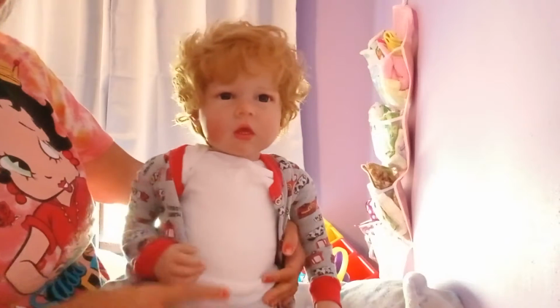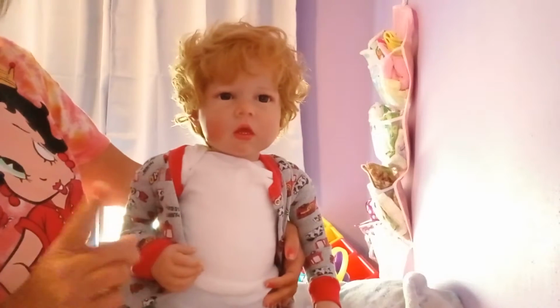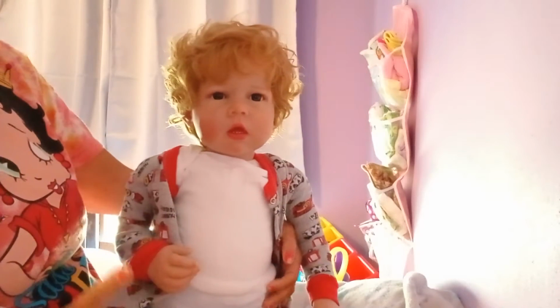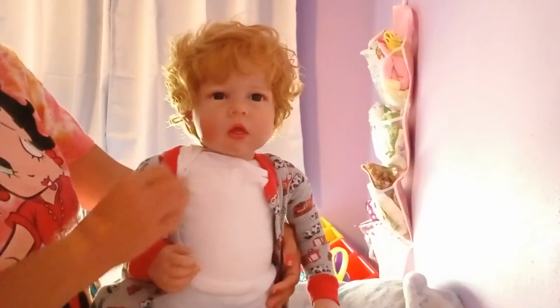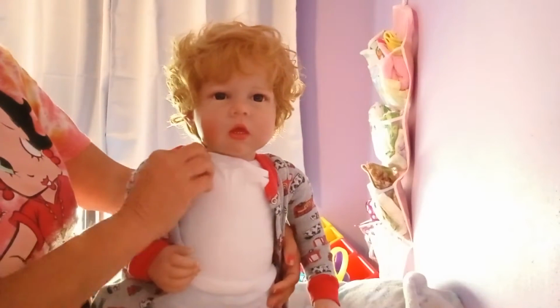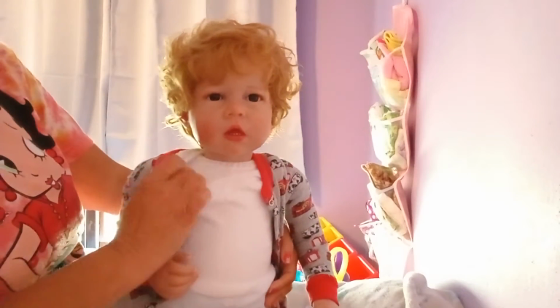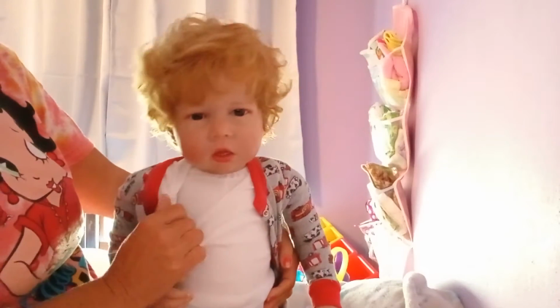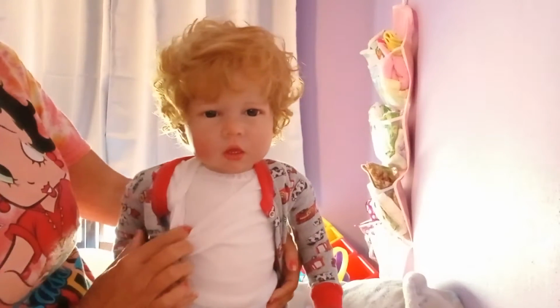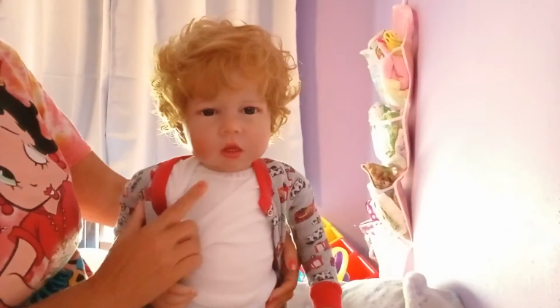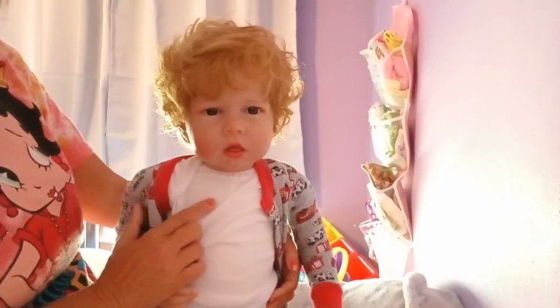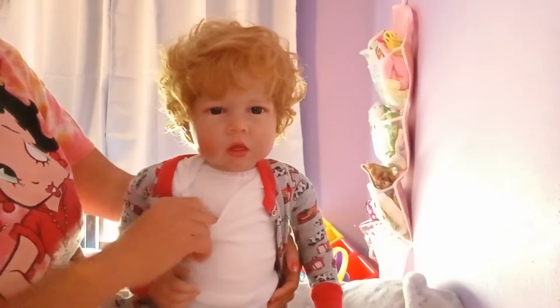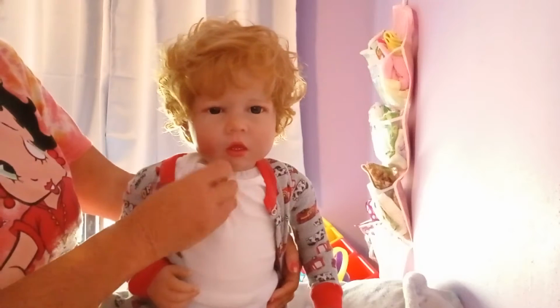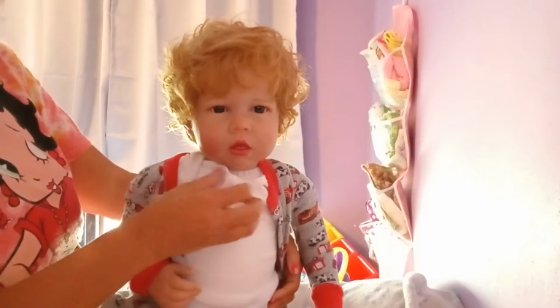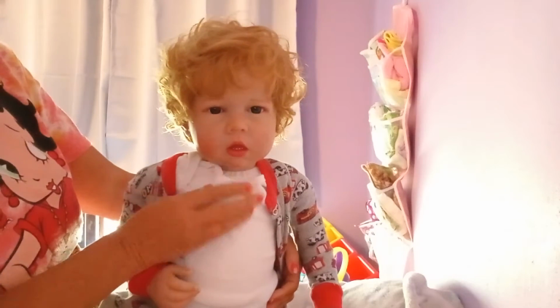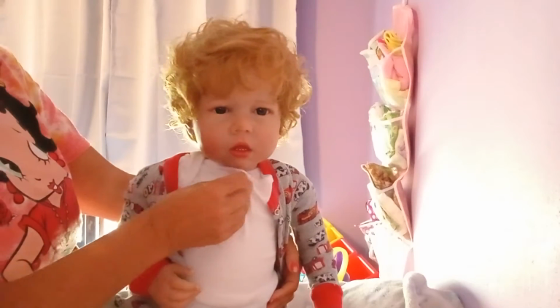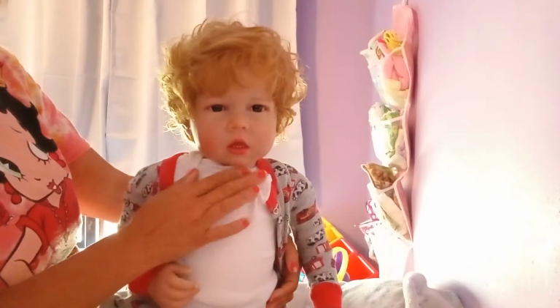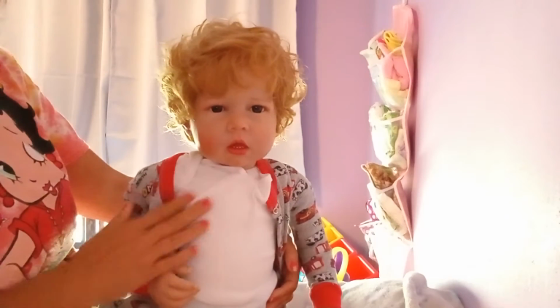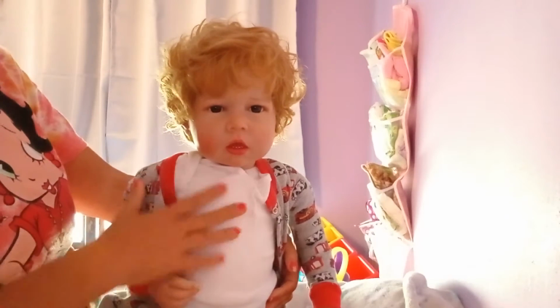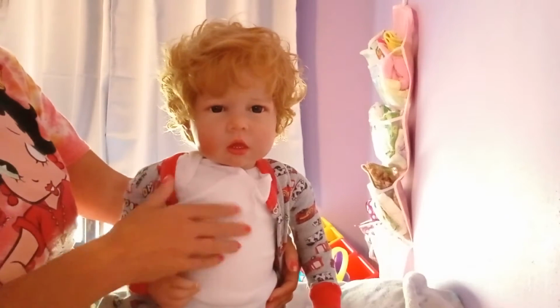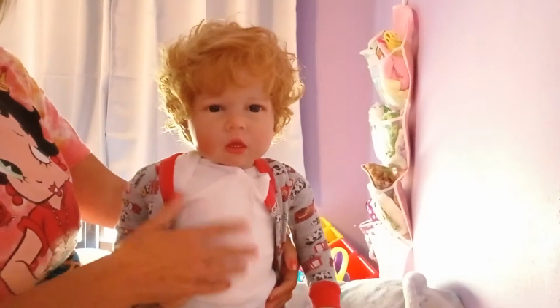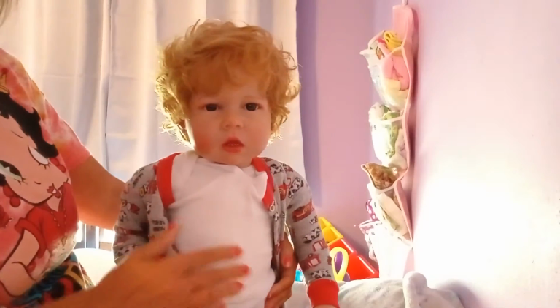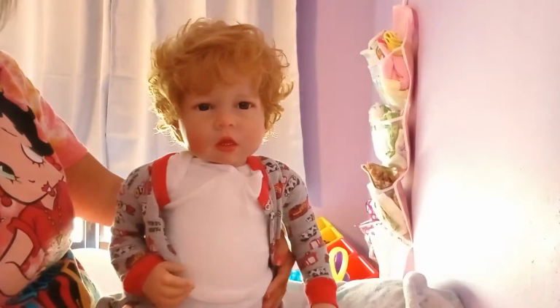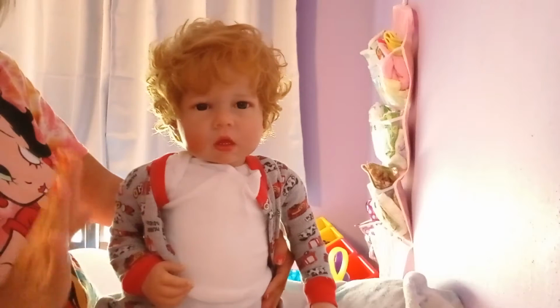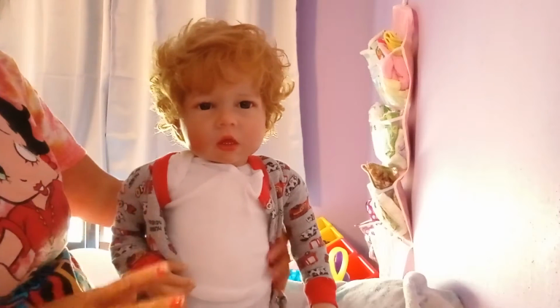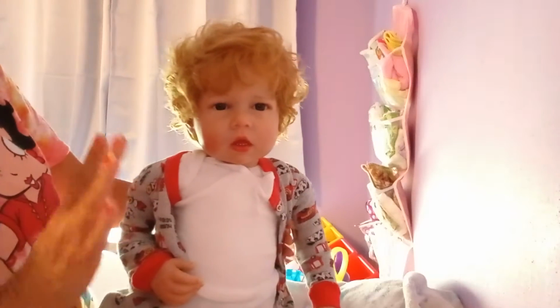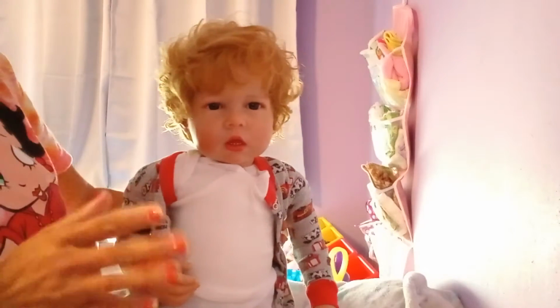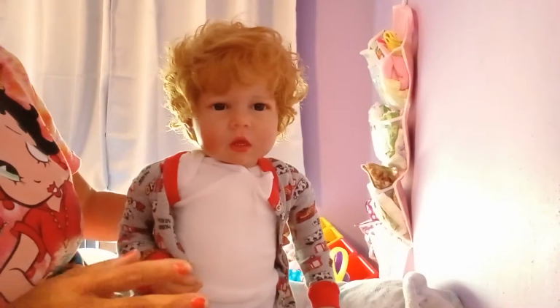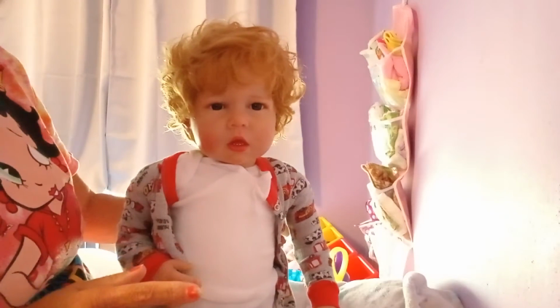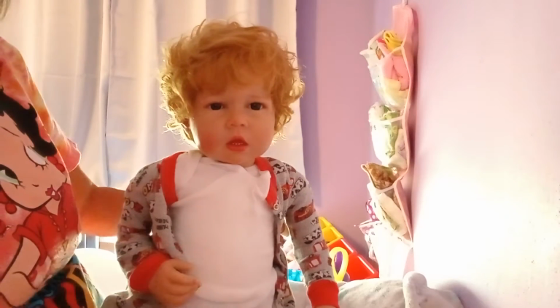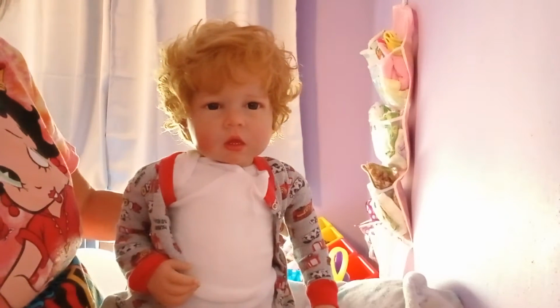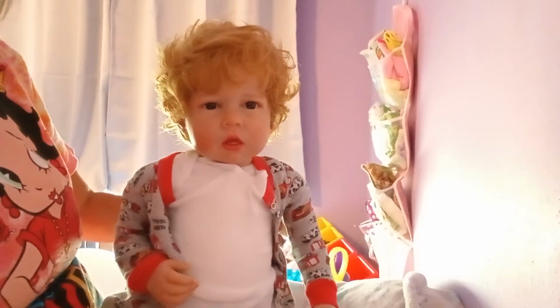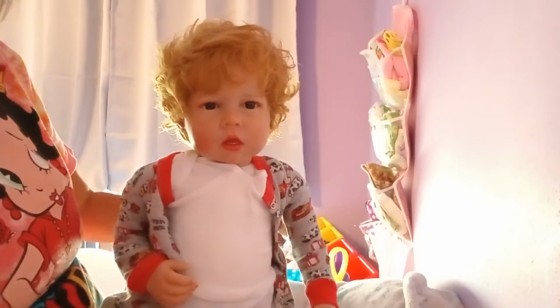The only difference with the body is this one is white because I couldn't get the colored body, but that's okay. We don't - that doesn't bother me. He's got clothes on anyway, you're not going to see it.